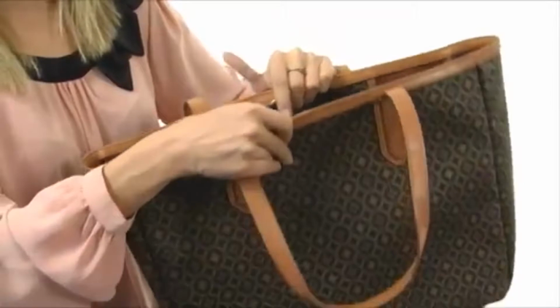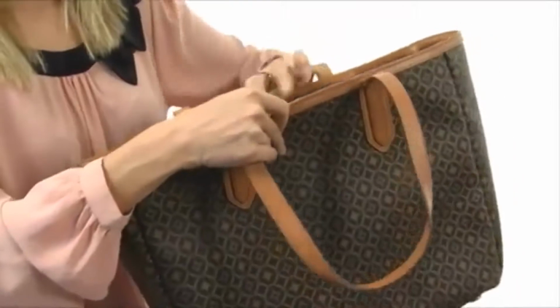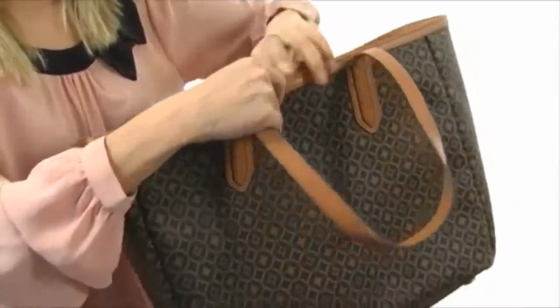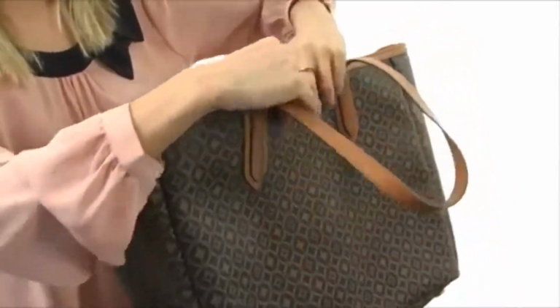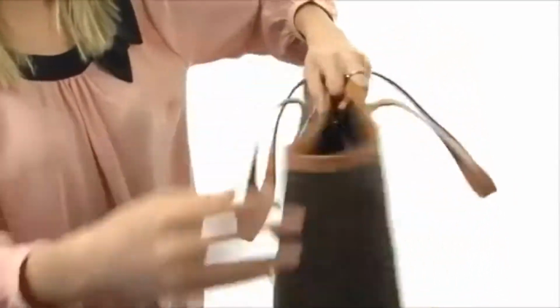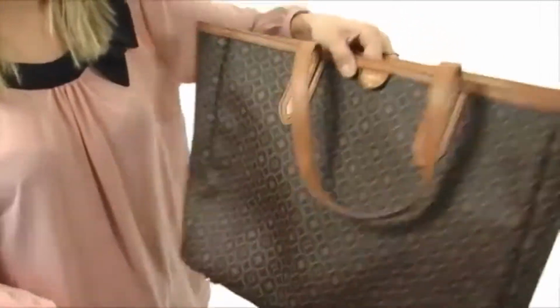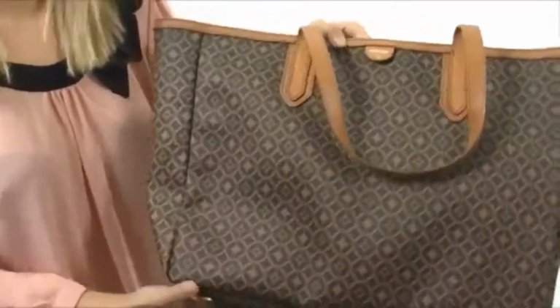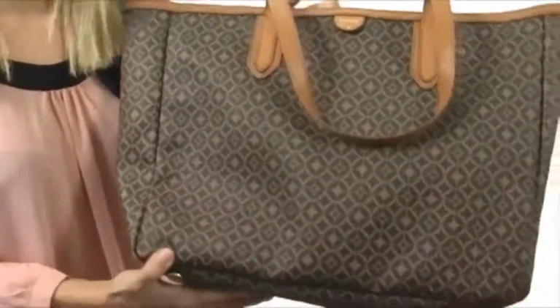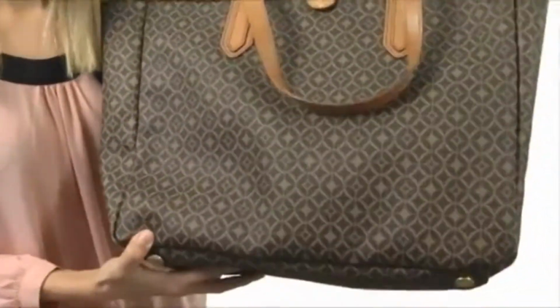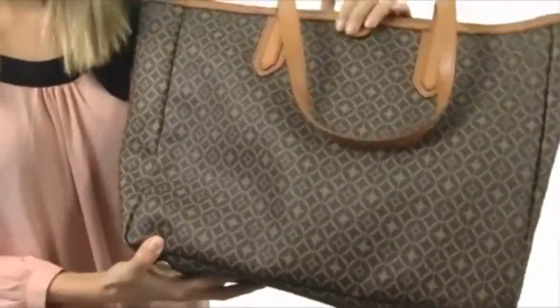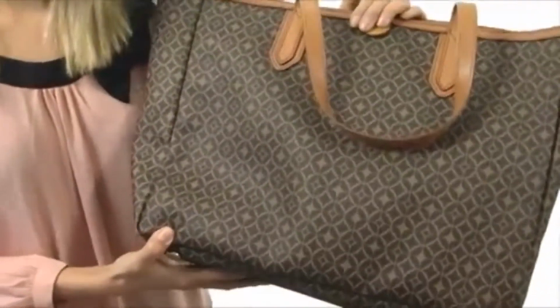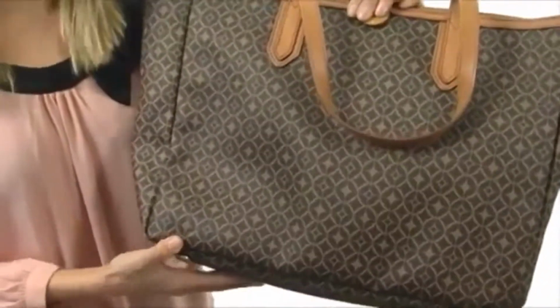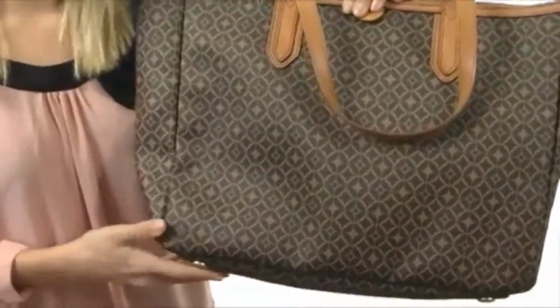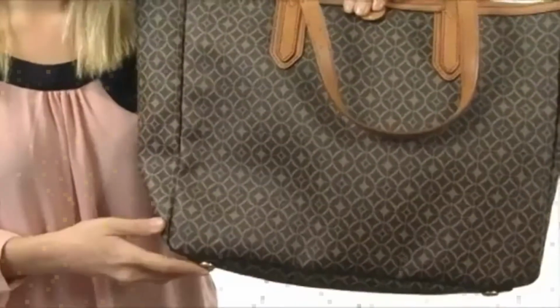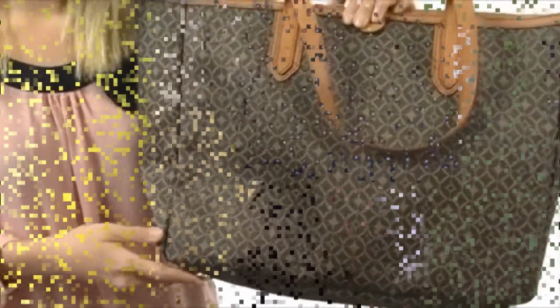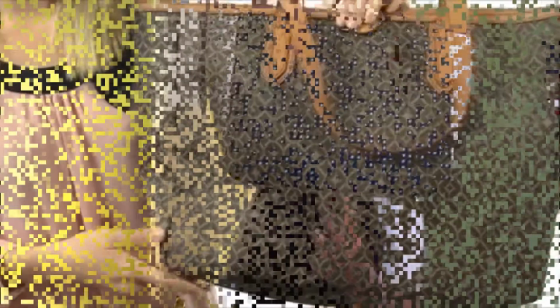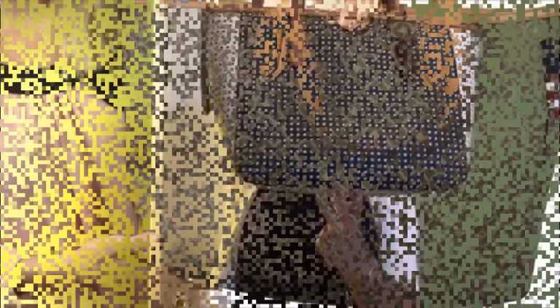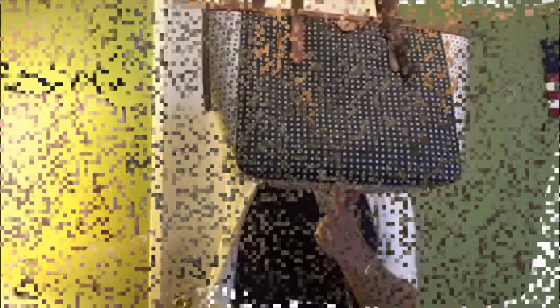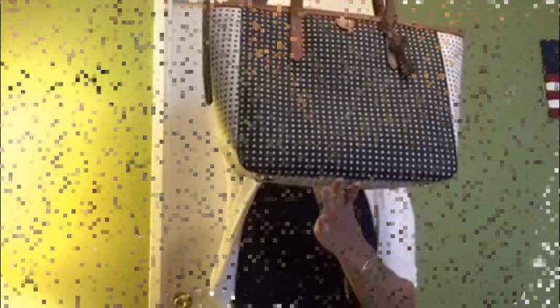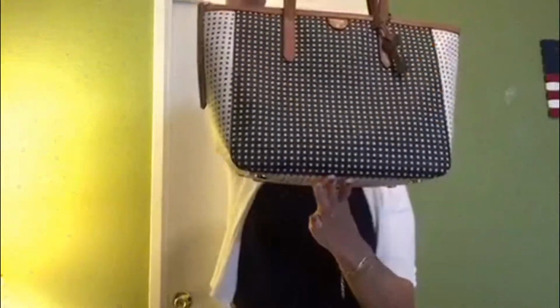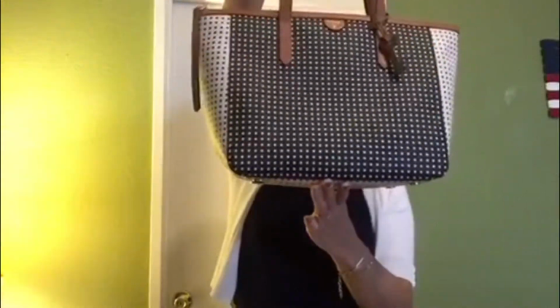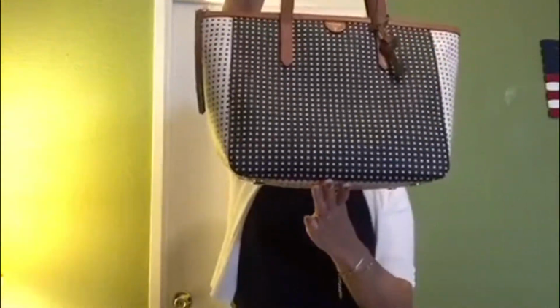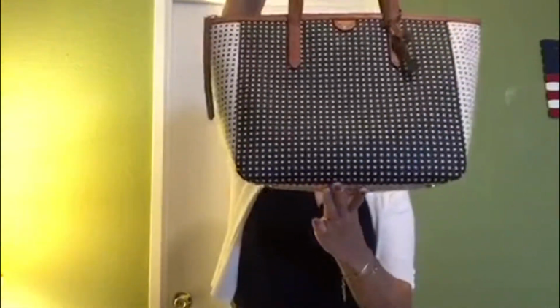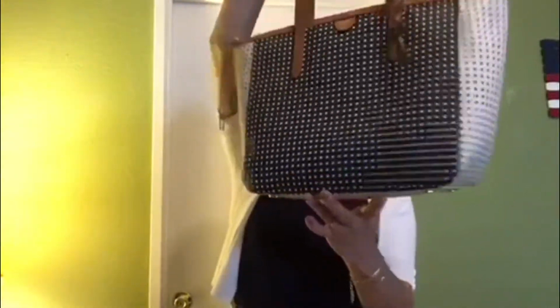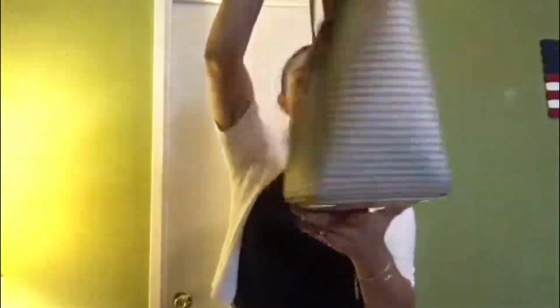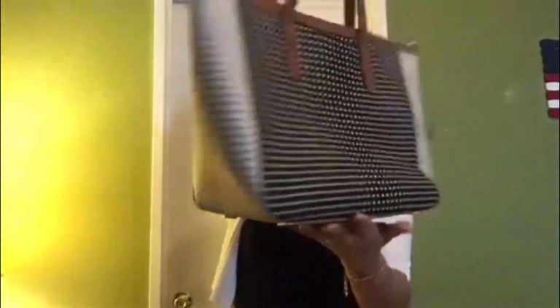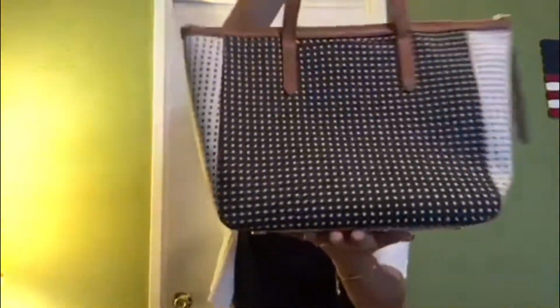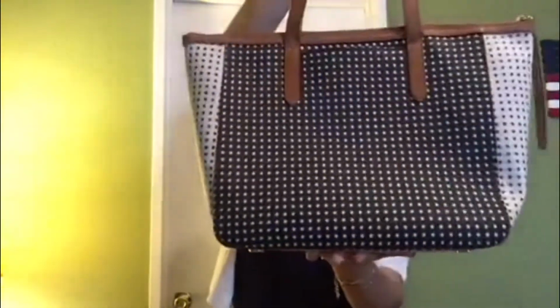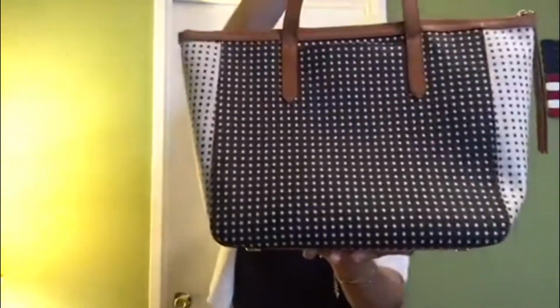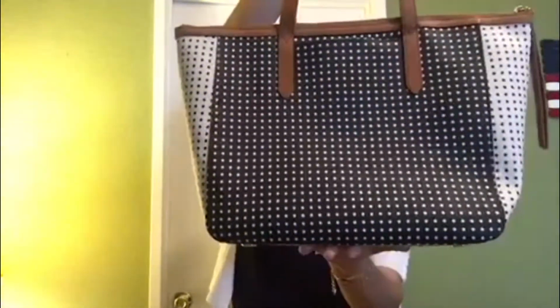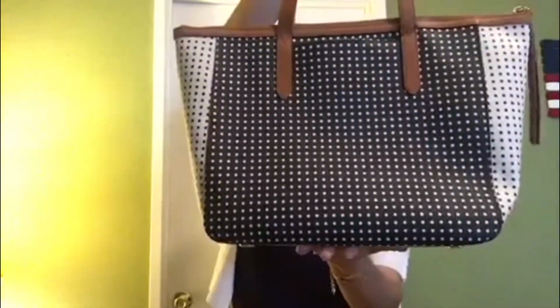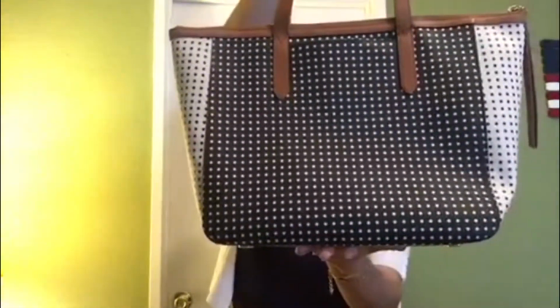So you can easily house all of your smaller necessities in here, such as your cell phone, your lip gloss, or your lipstick. You're going to look great and stay organized with this wonderful tote — the Fossil Shopper Tote in that black and white polka dot print.